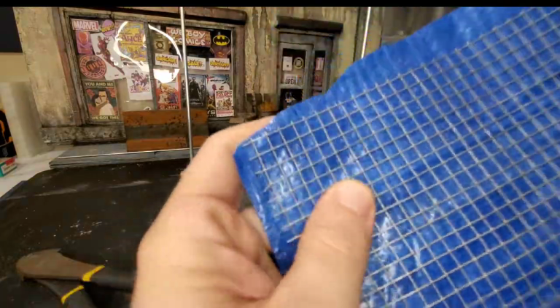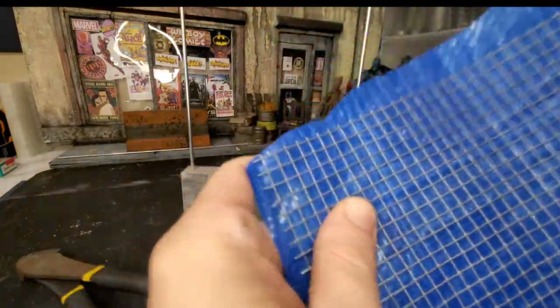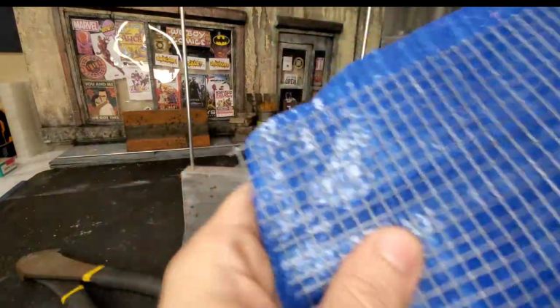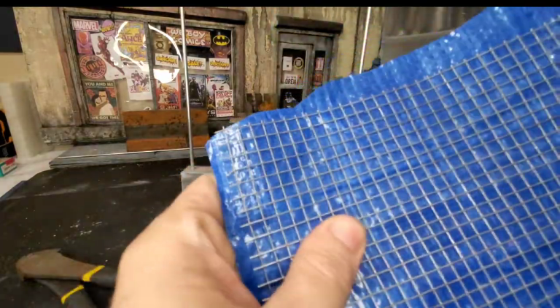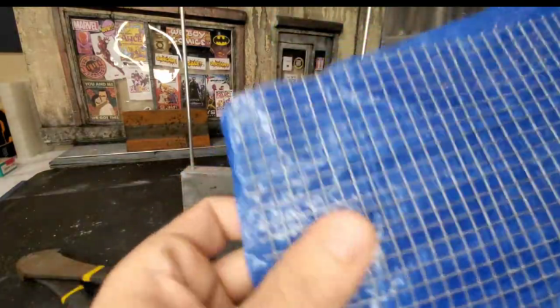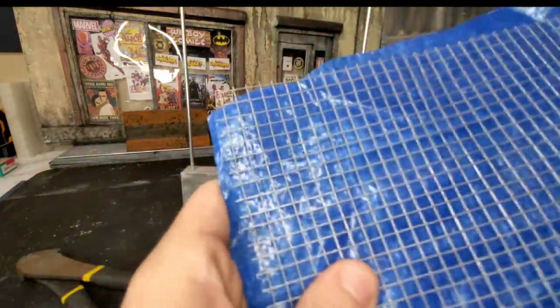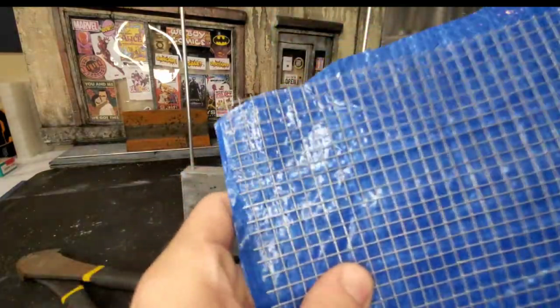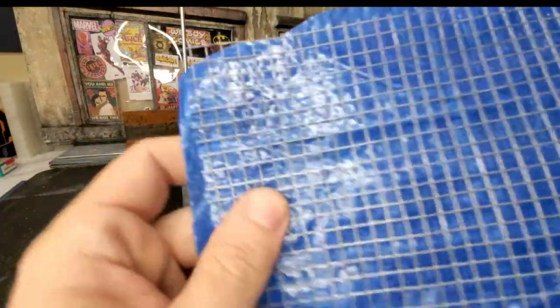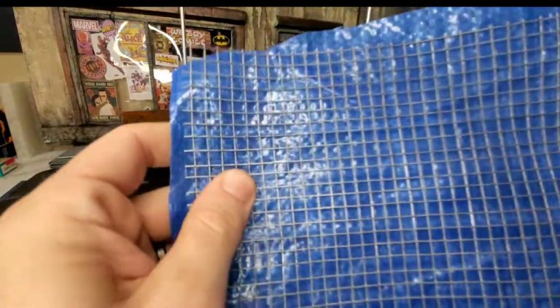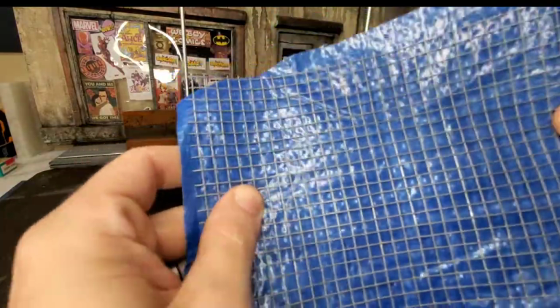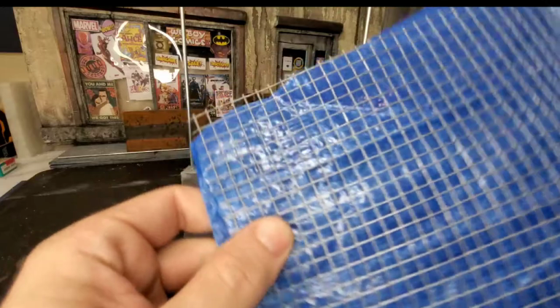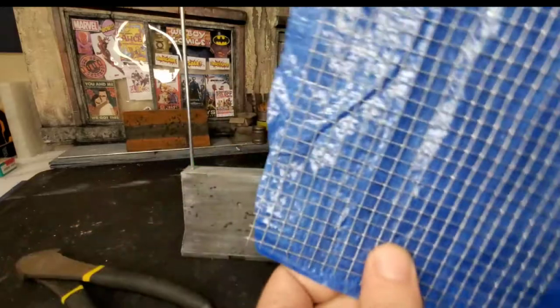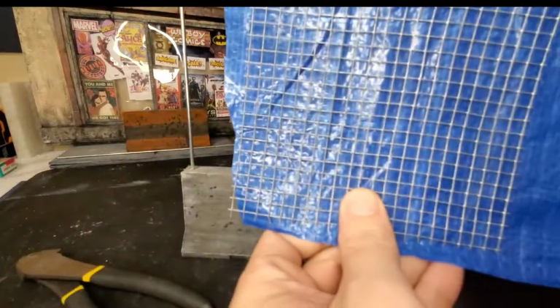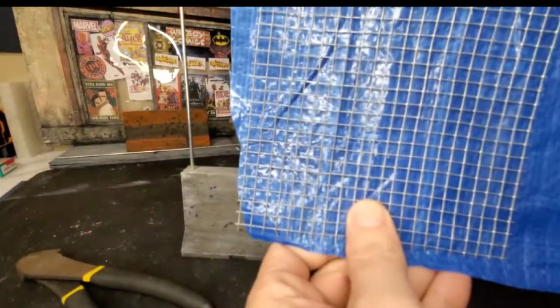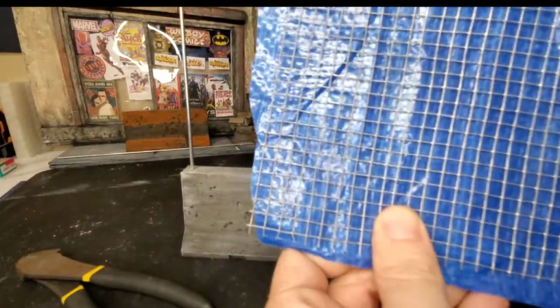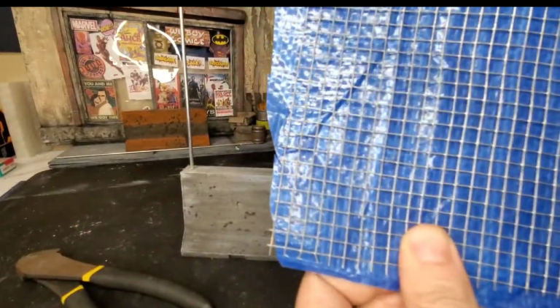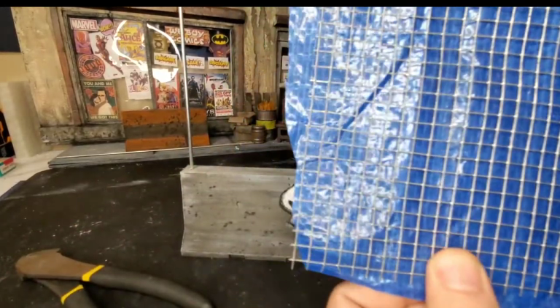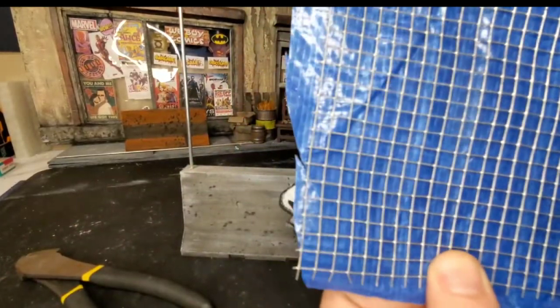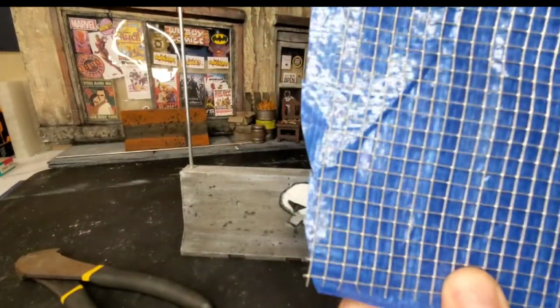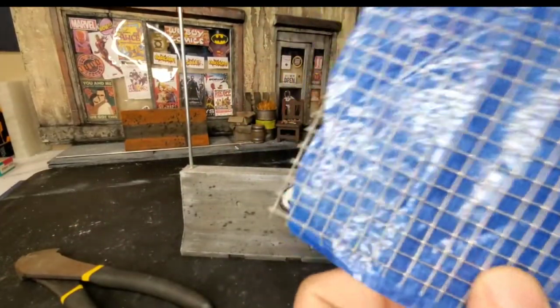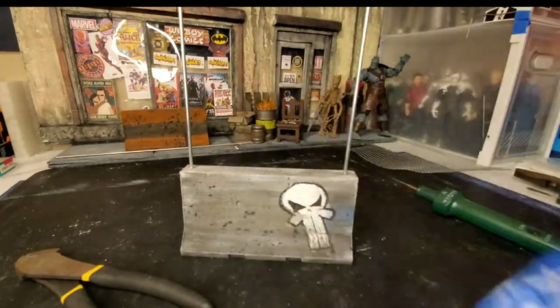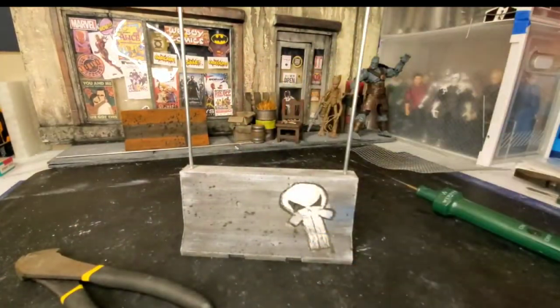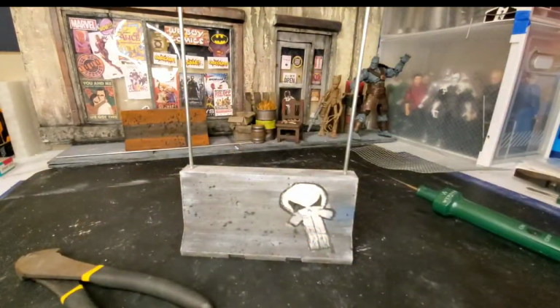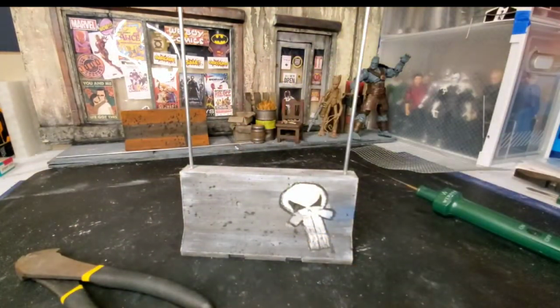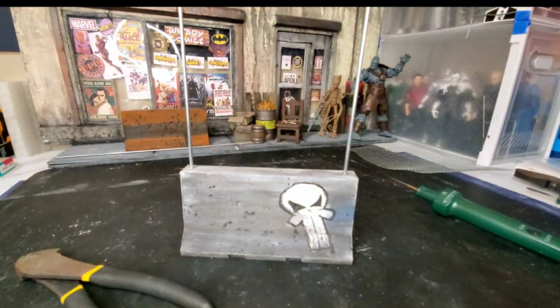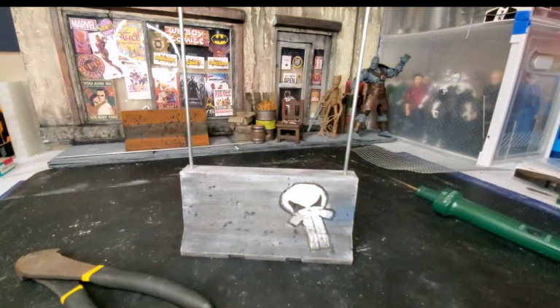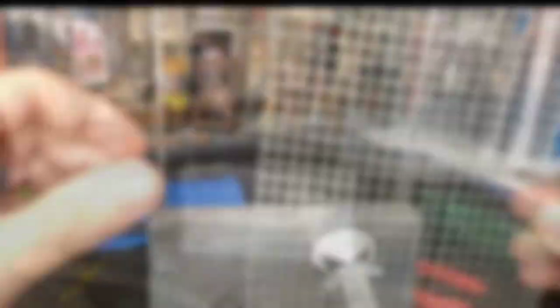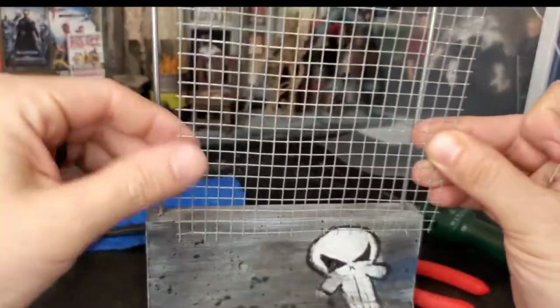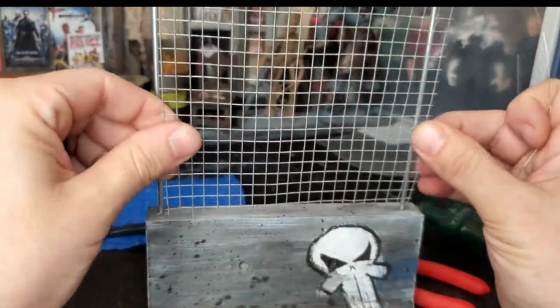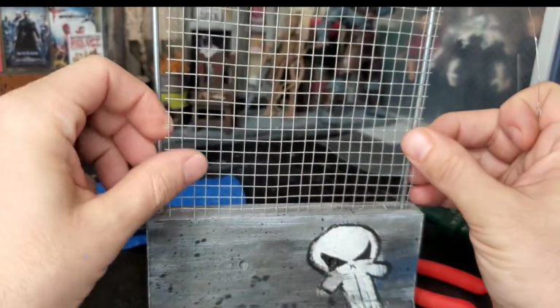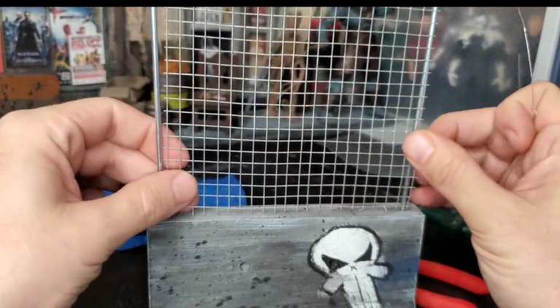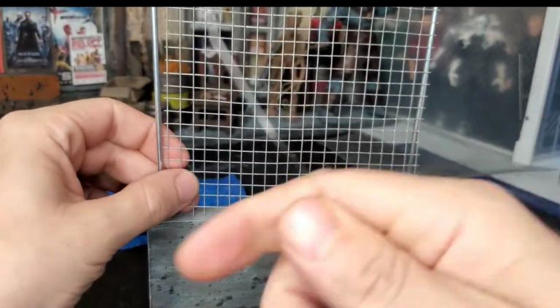Whenever you find extra pieces laying around your house from different projects or even things that you're about to recycle, it's always good to give it a second look to see if you can get some use out of it.